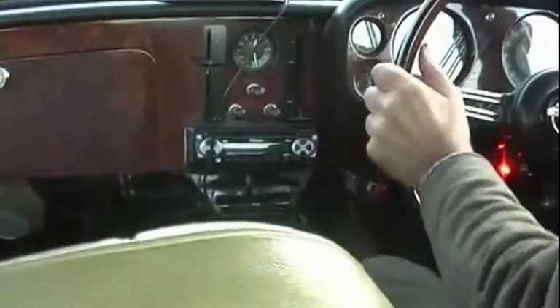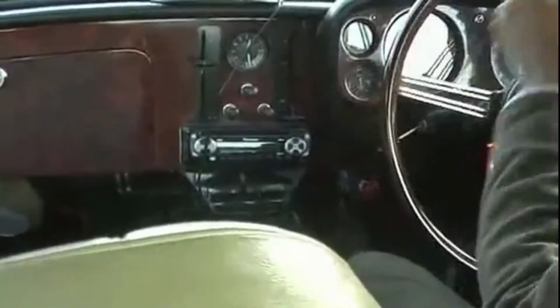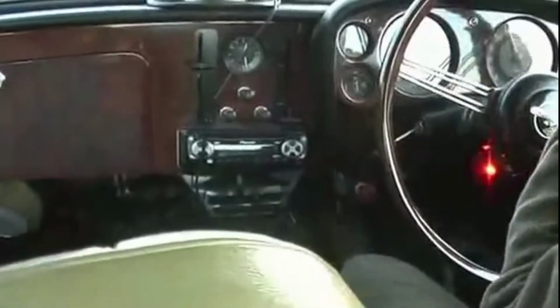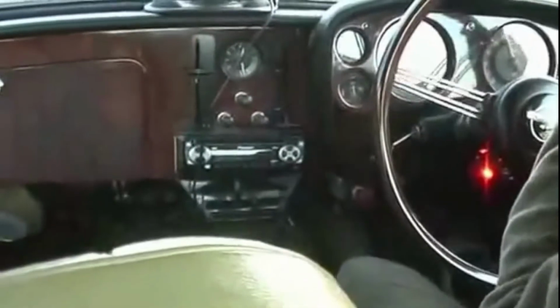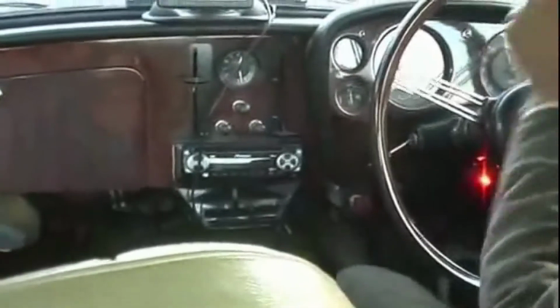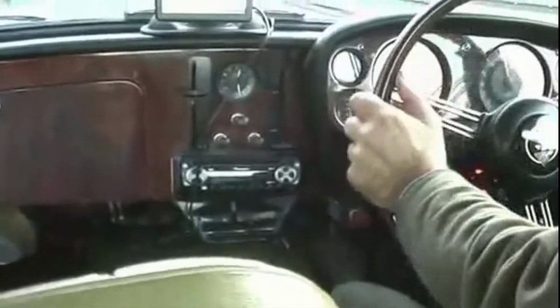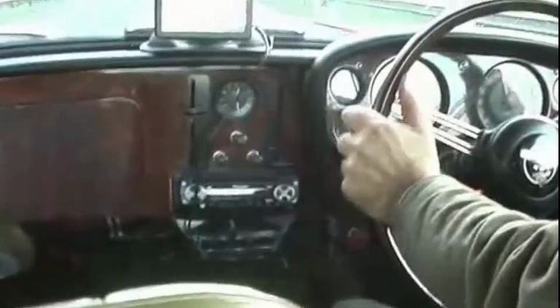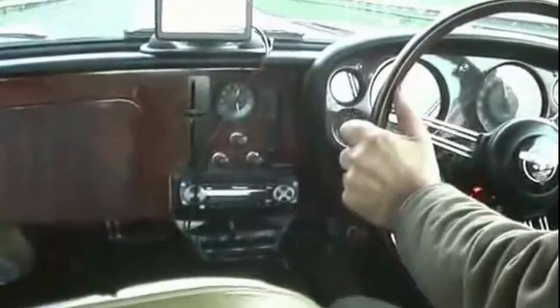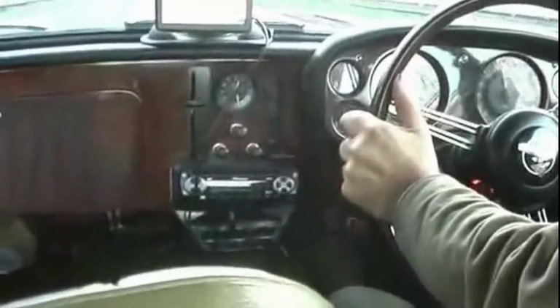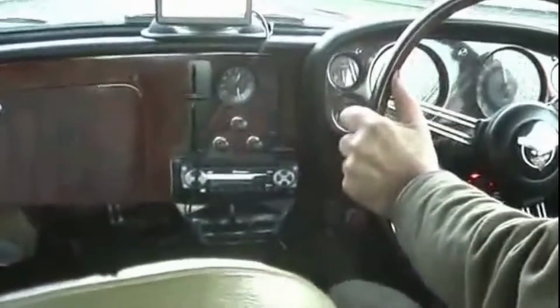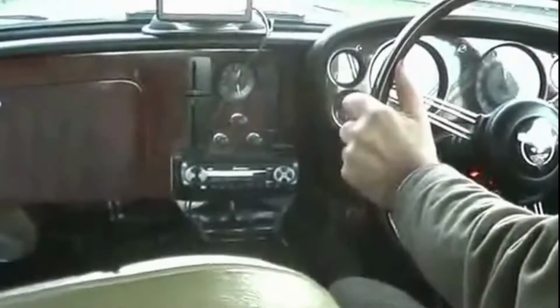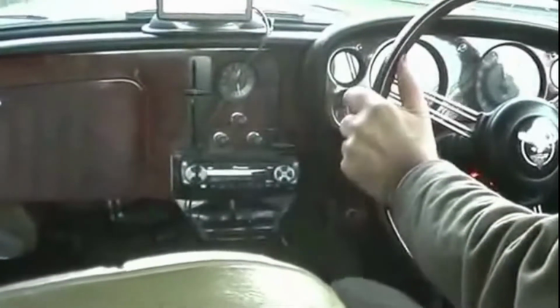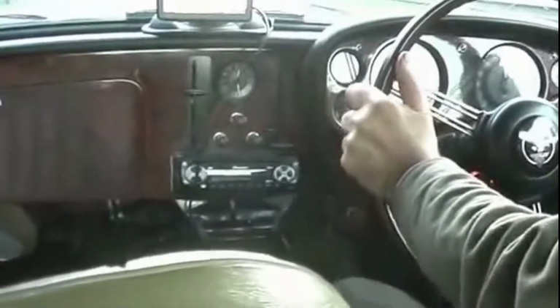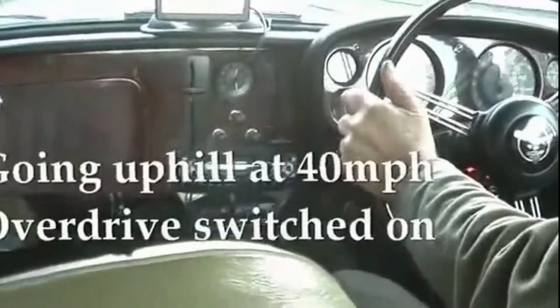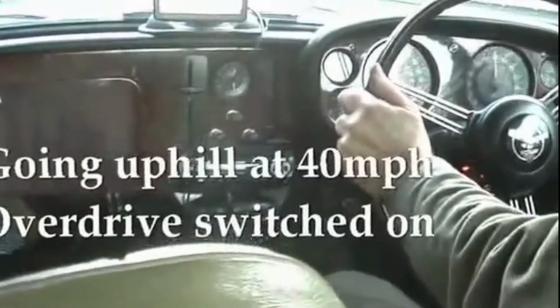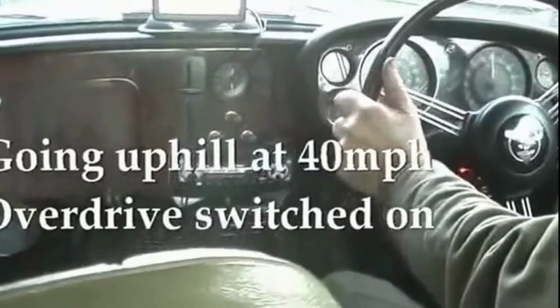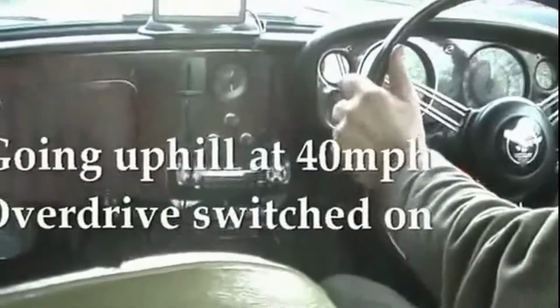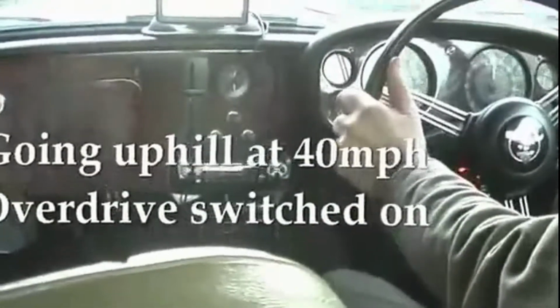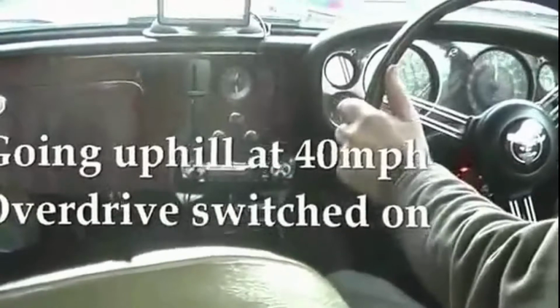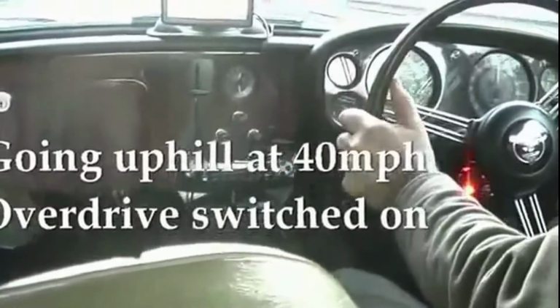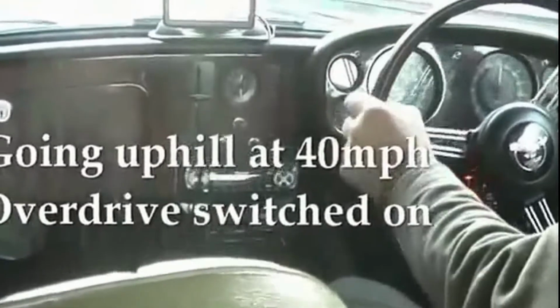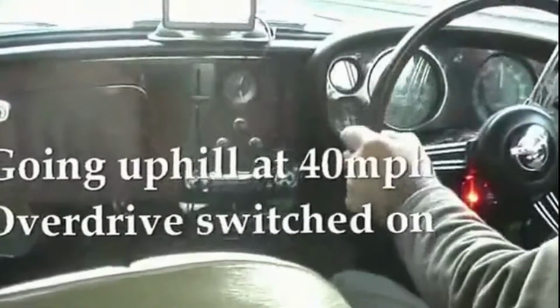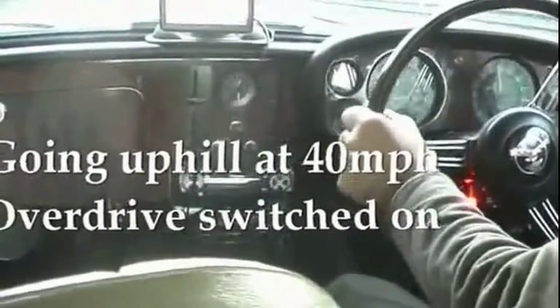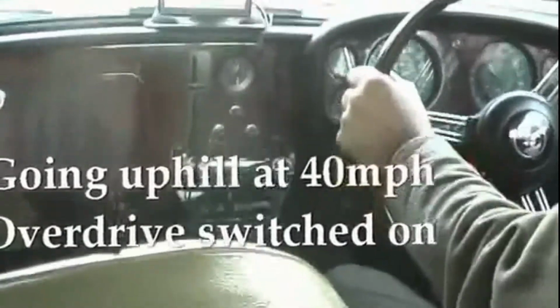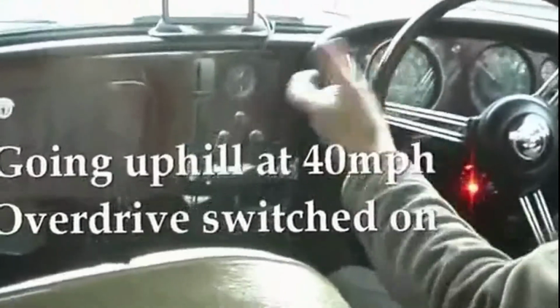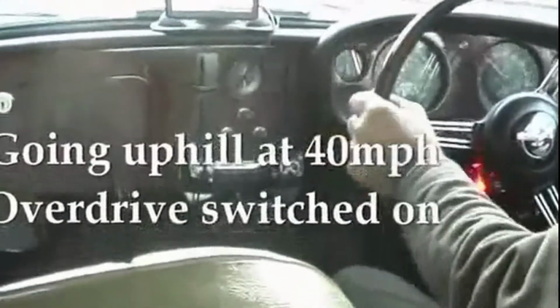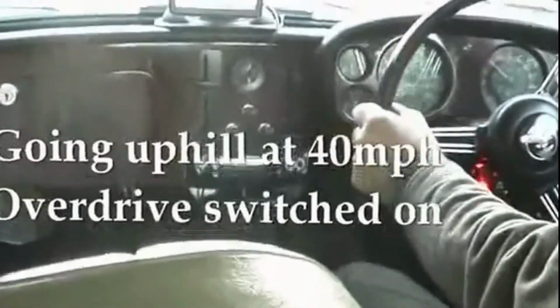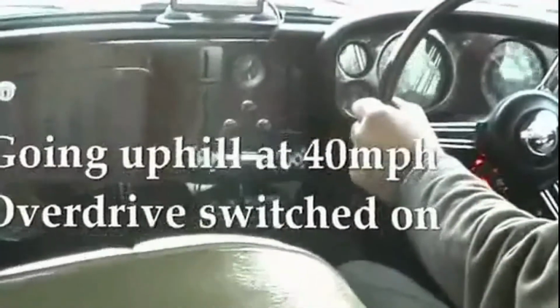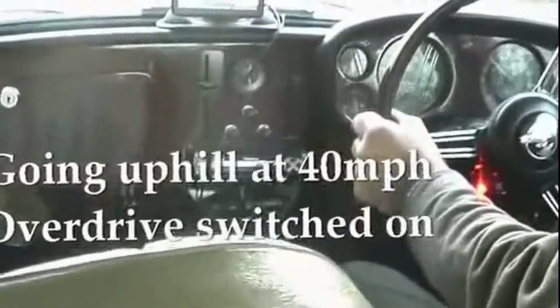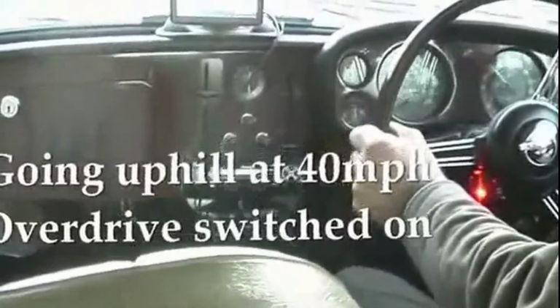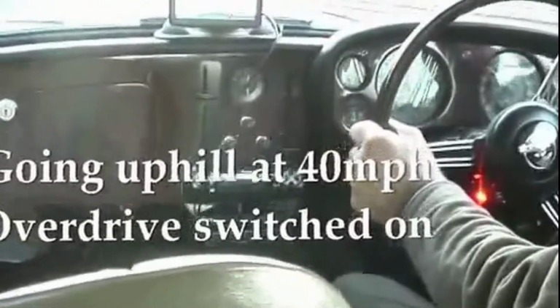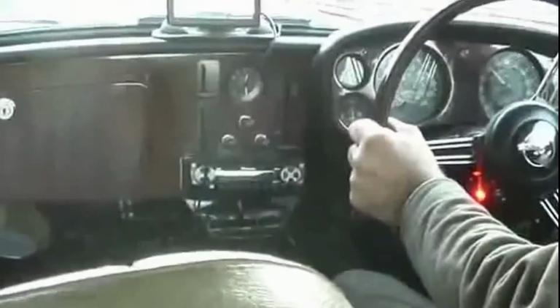Hardly noticeable - about to be overtaken by a Skoda. Right, here we are, up to 48 miles an hour, 50 miles an hour. That's us just going into top gear, 50 miles an hour.